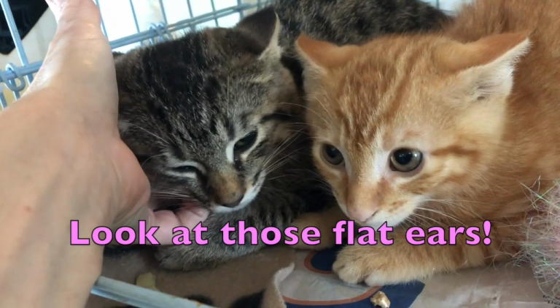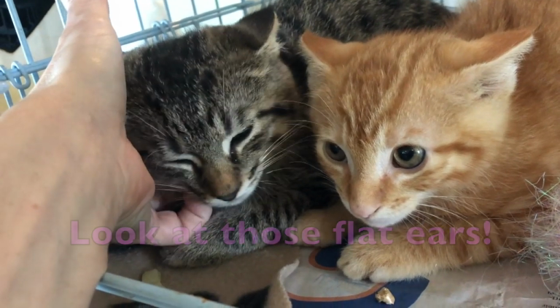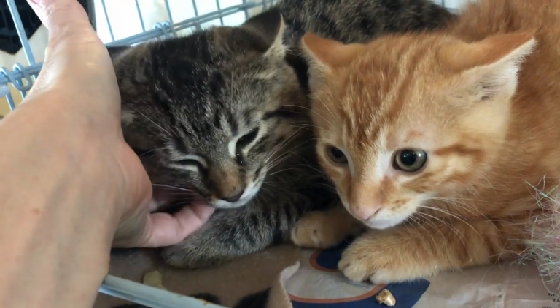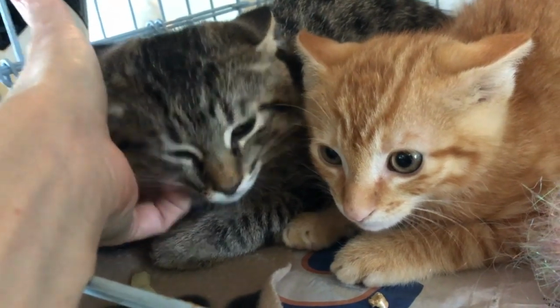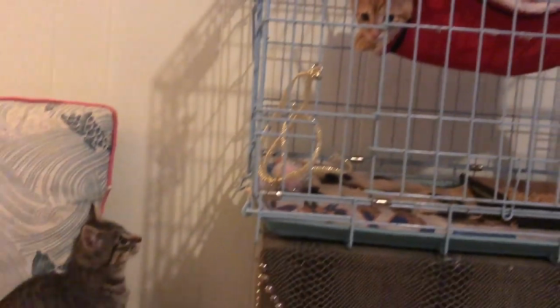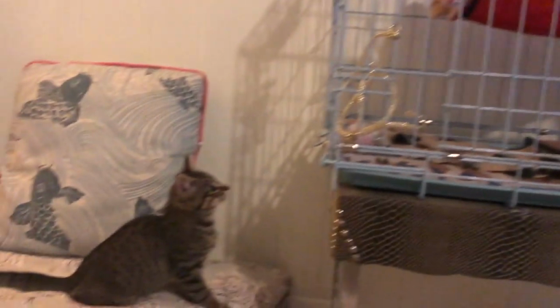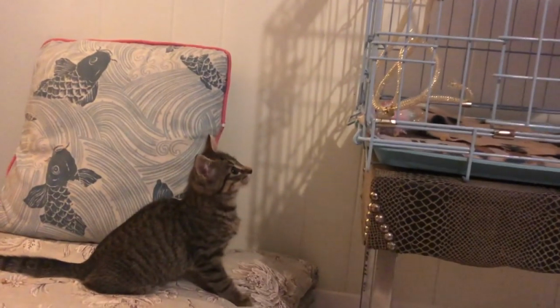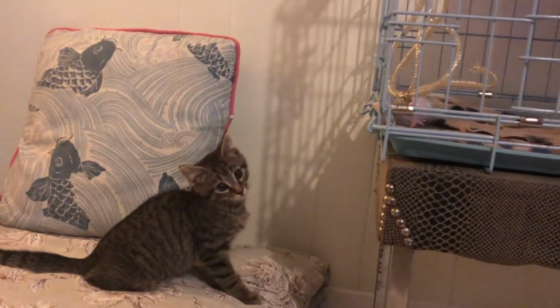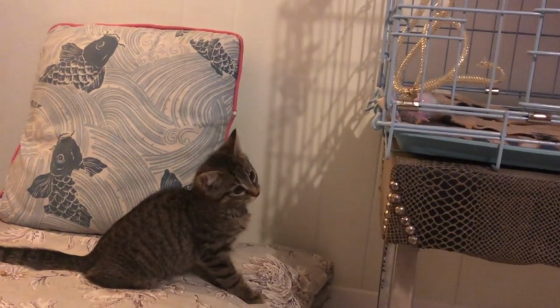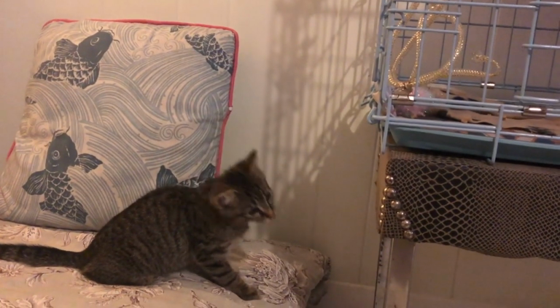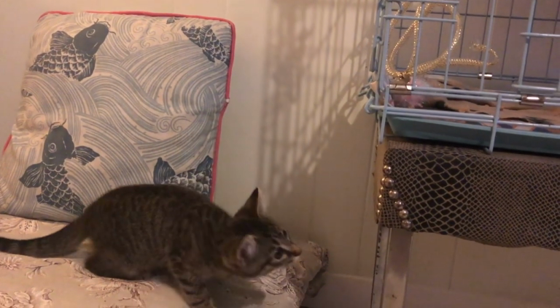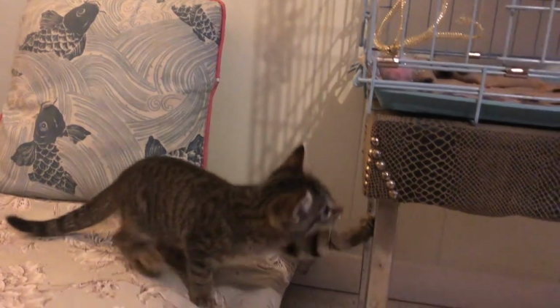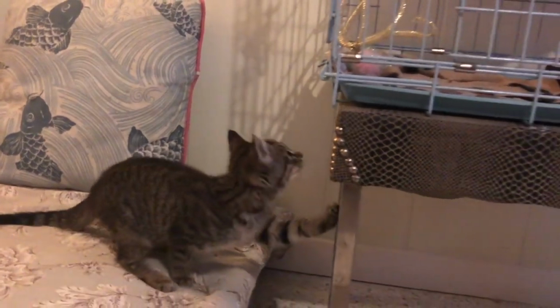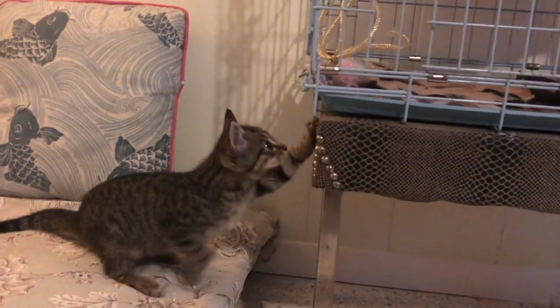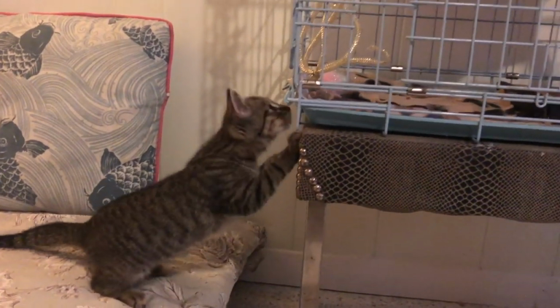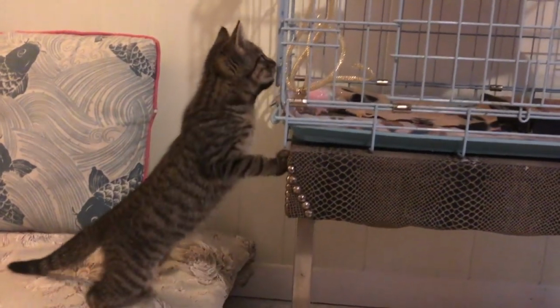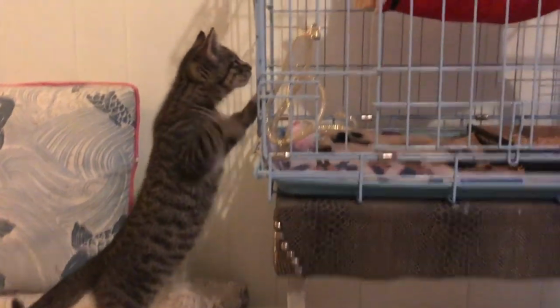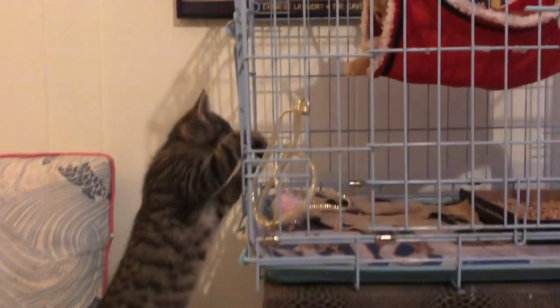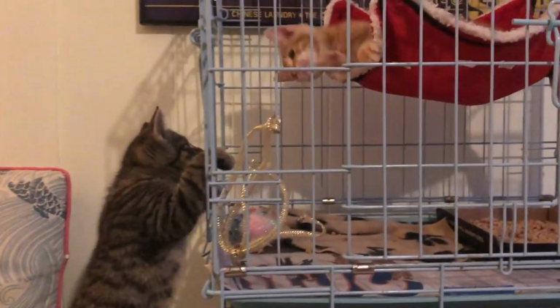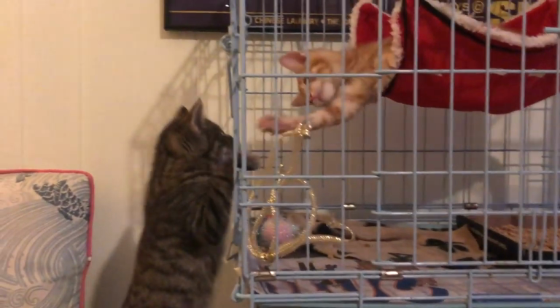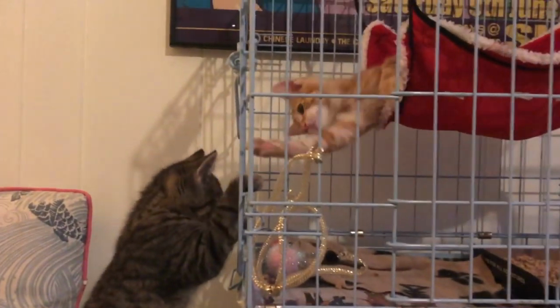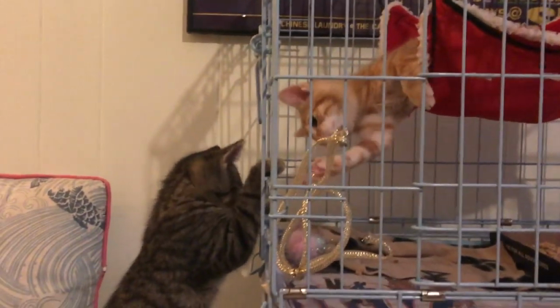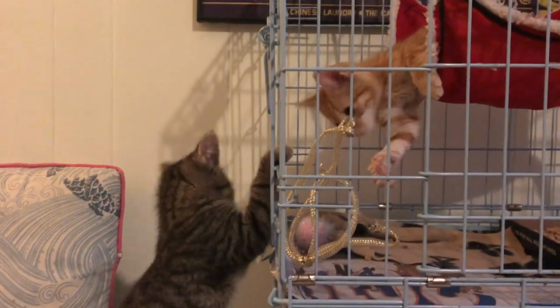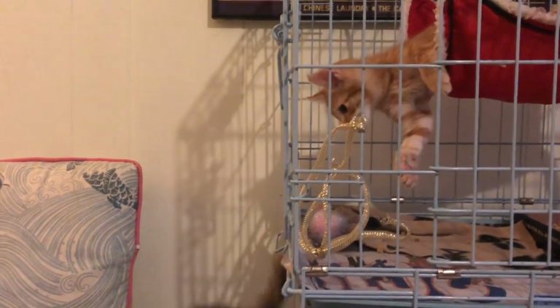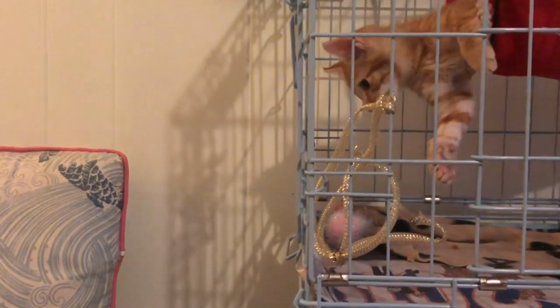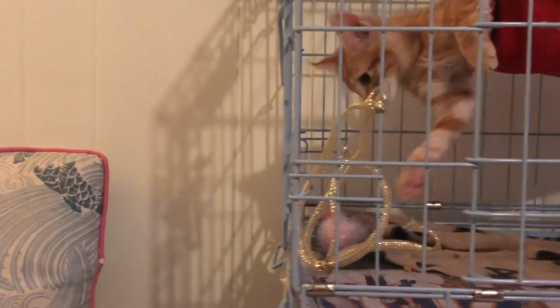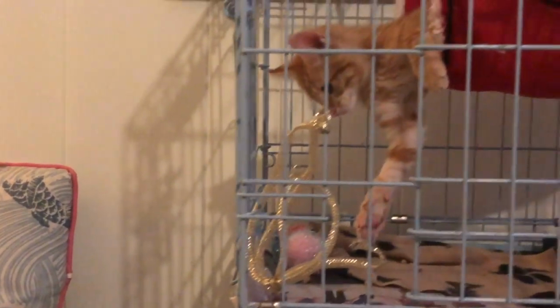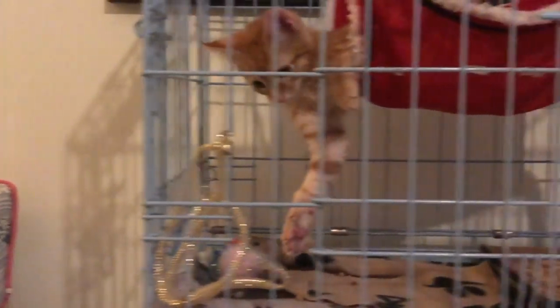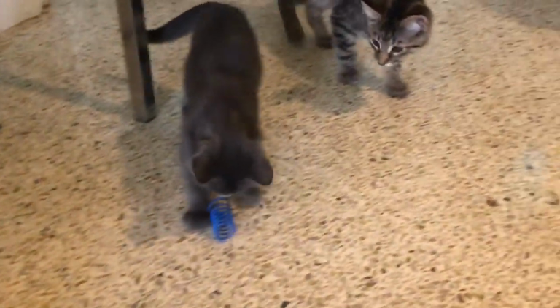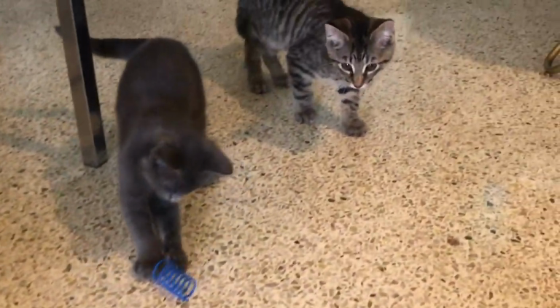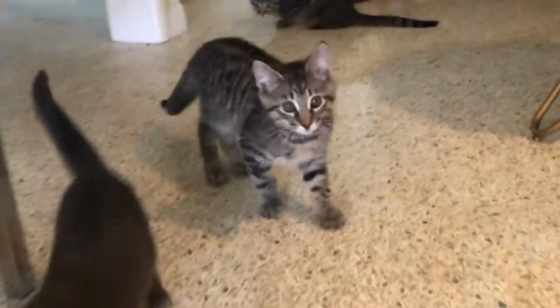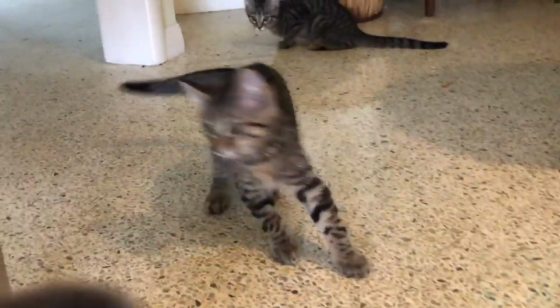Her two big brothers, on the other hand, still have quite a ways to go. Of the two boys, Pele shows the most promise, so I start him on the kitten harness. After a while I allow him some freedom to play. He's still shyer than Giselle, but he allows me to pick him up and he'll even approach me on his own to see if I have any snacks.